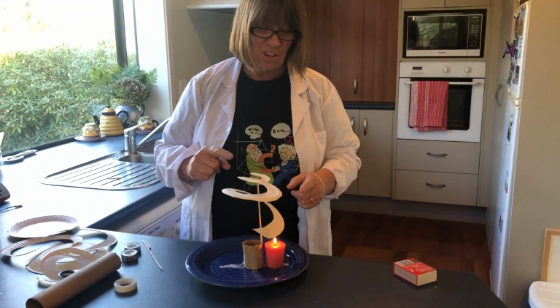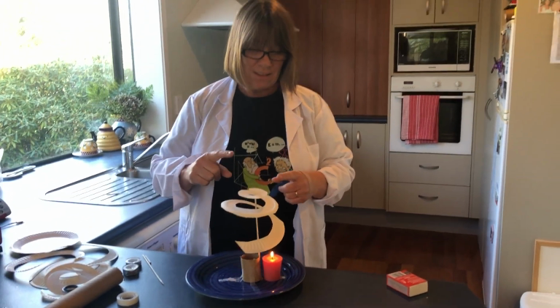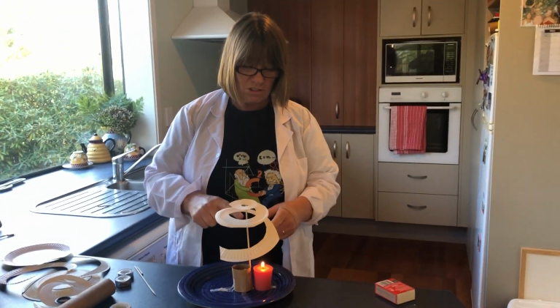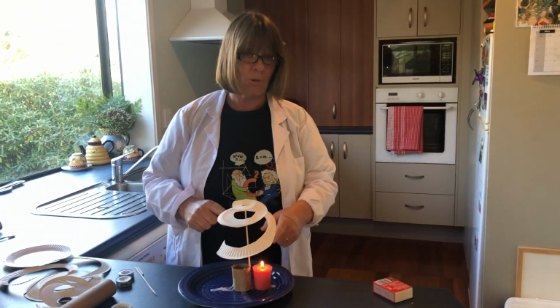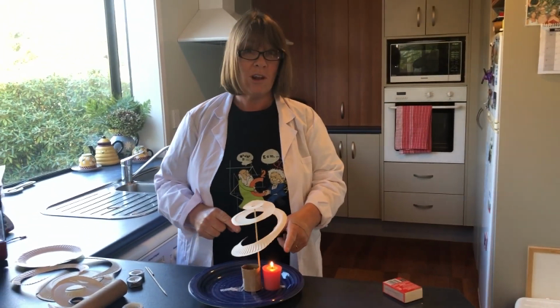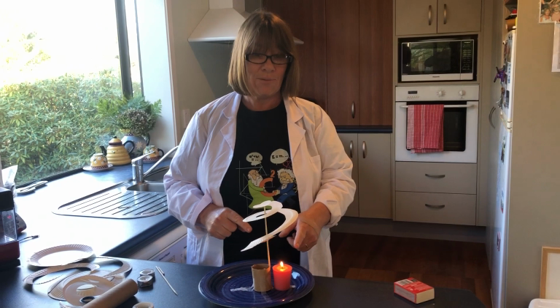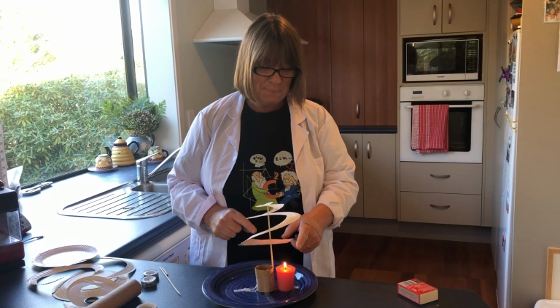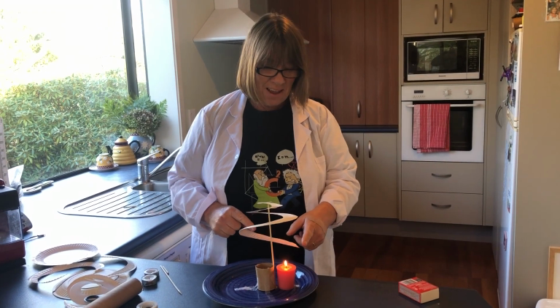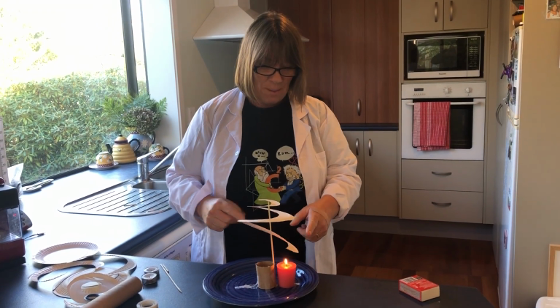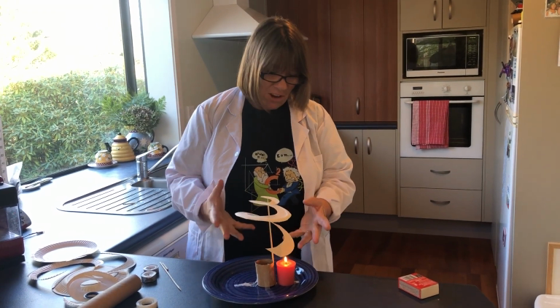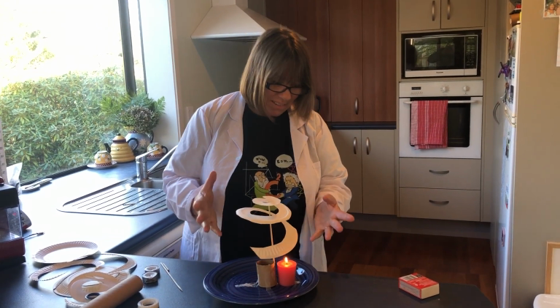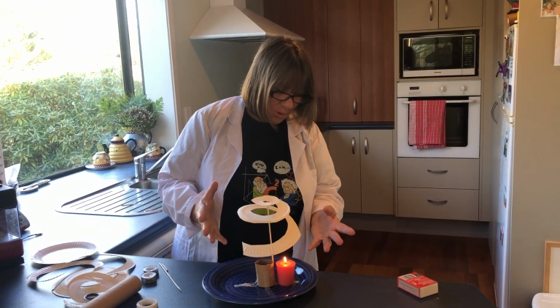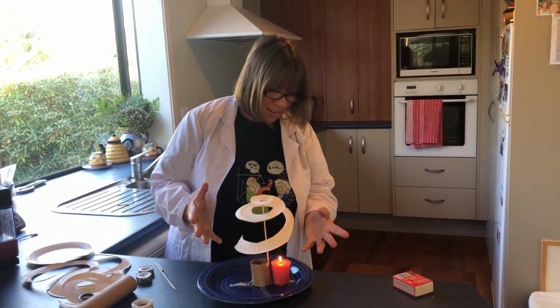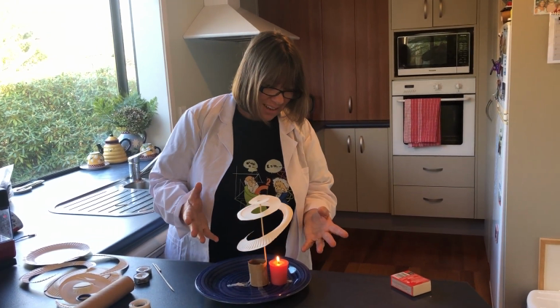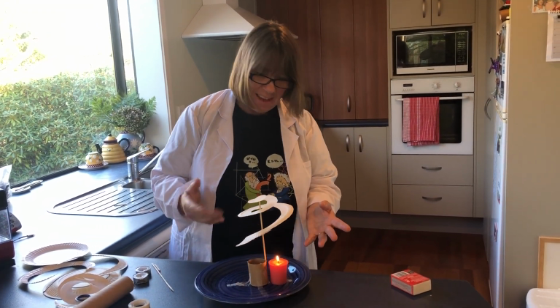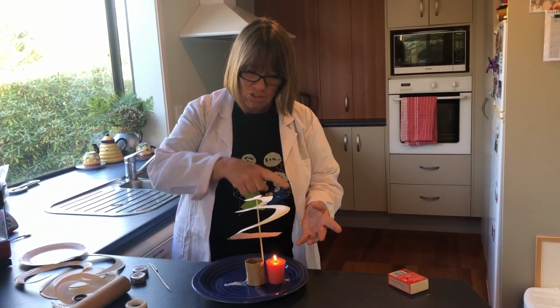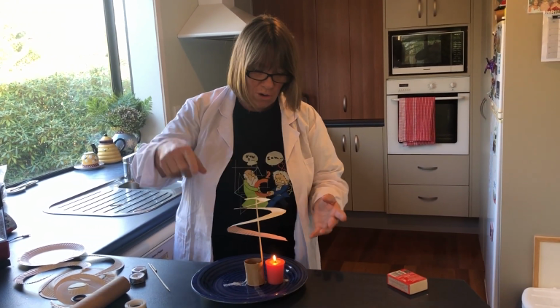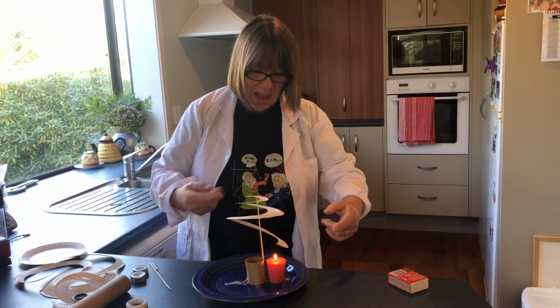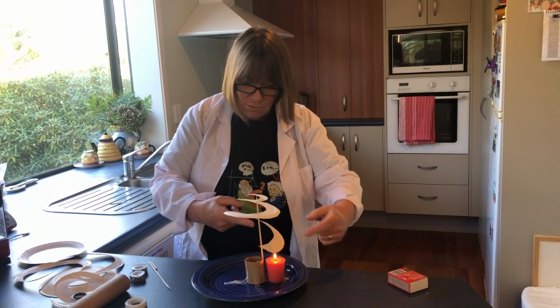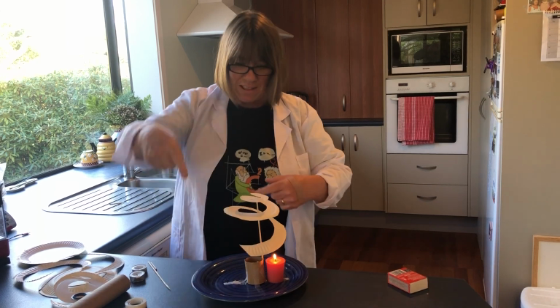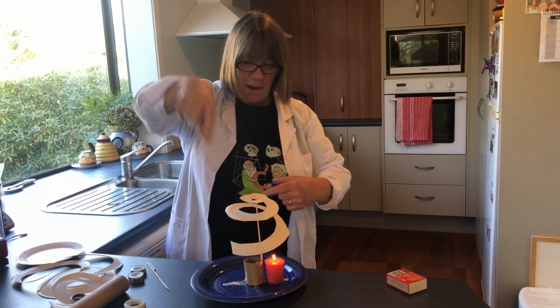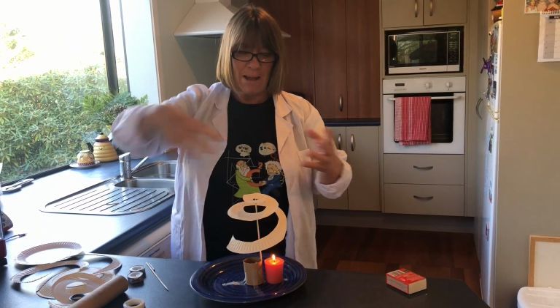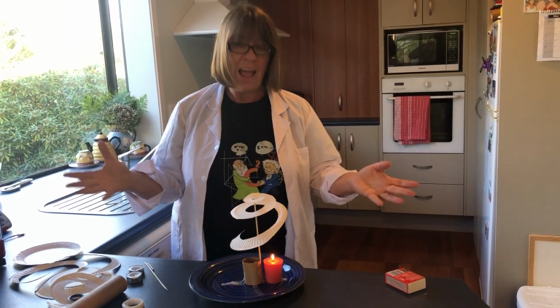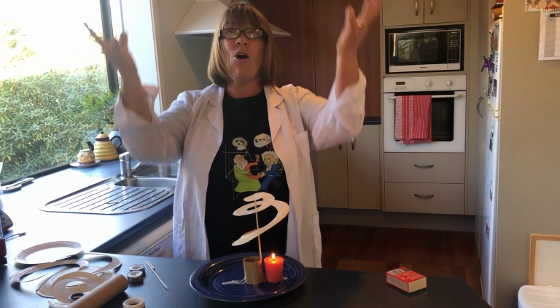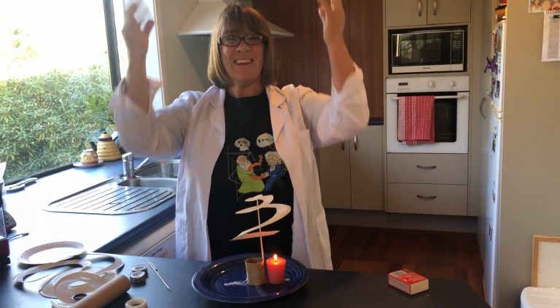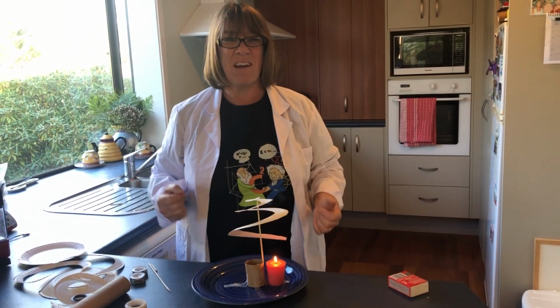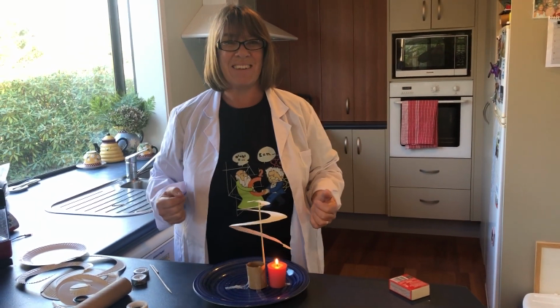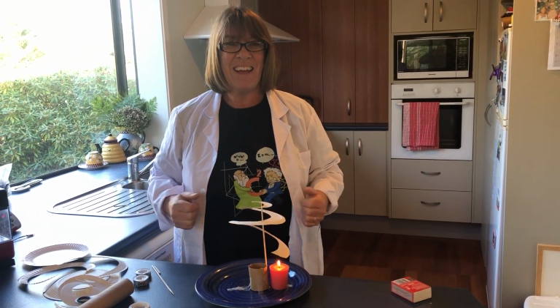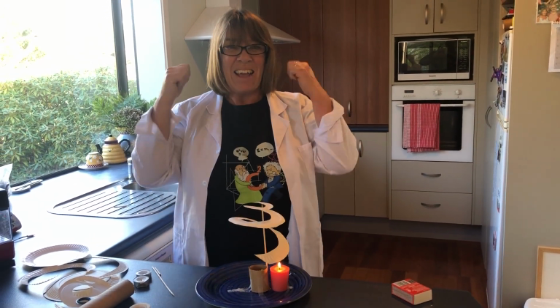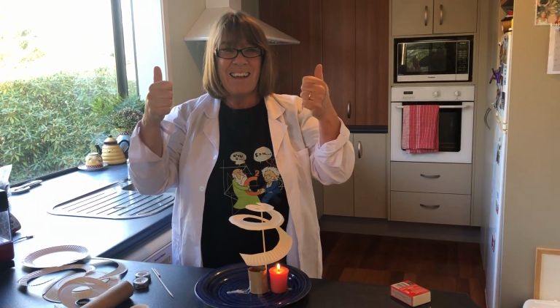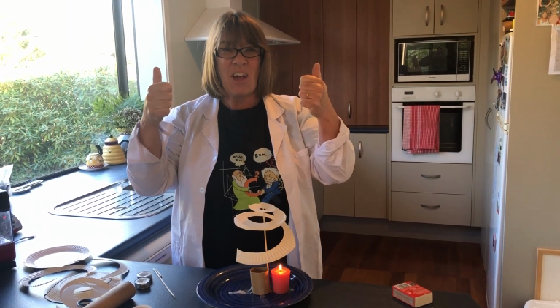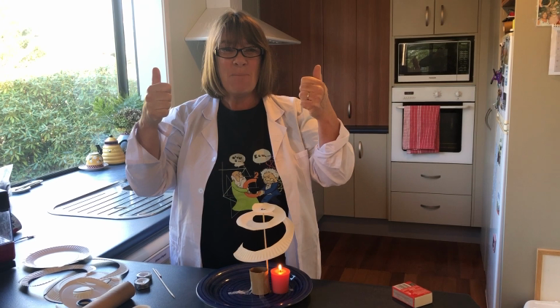Be really careful not to get your spiral too close to your flame. Have a look and see how it's just going around, following that spiral up — the hot air is rising! Have a go, bye!